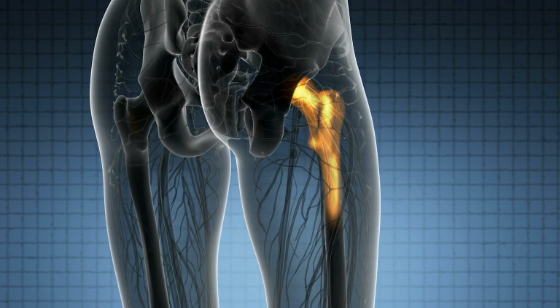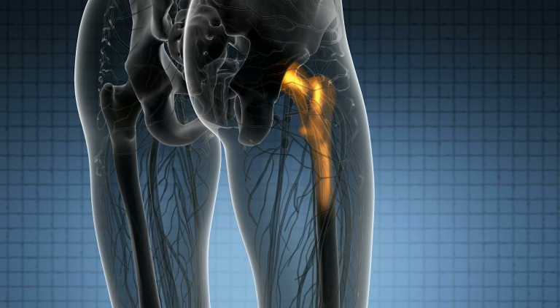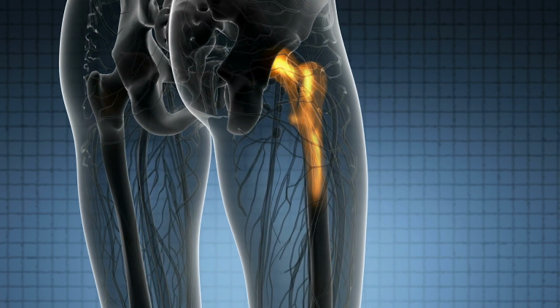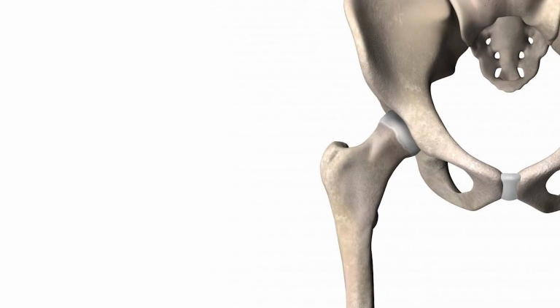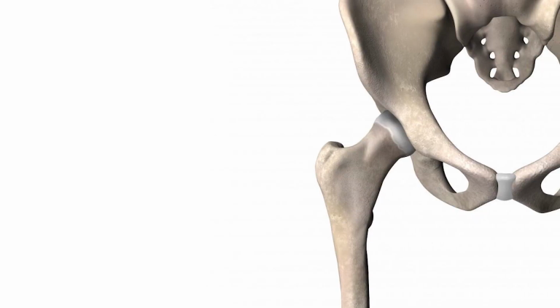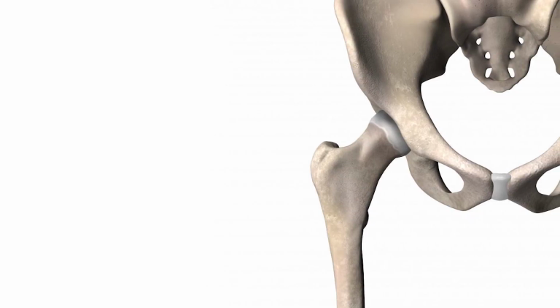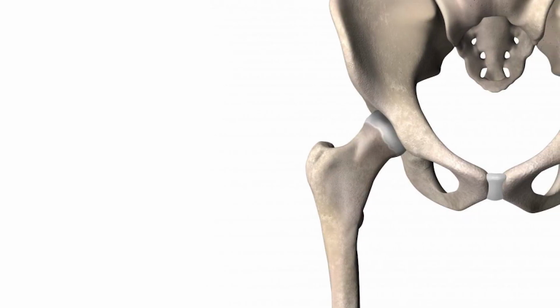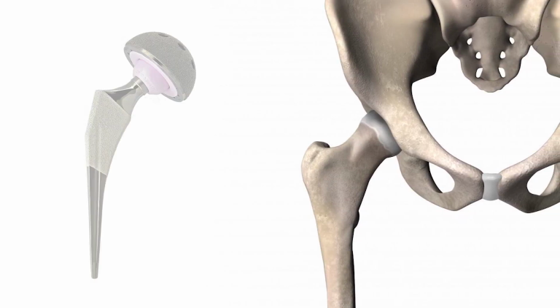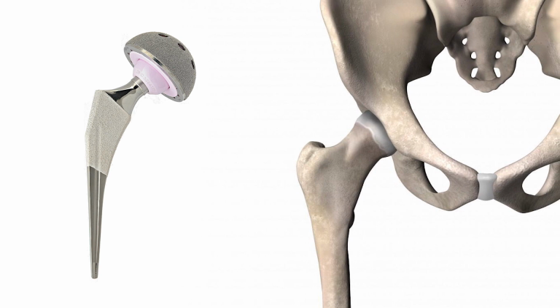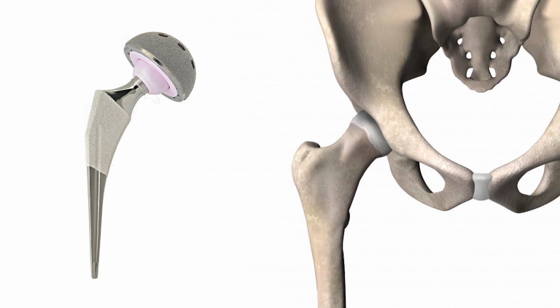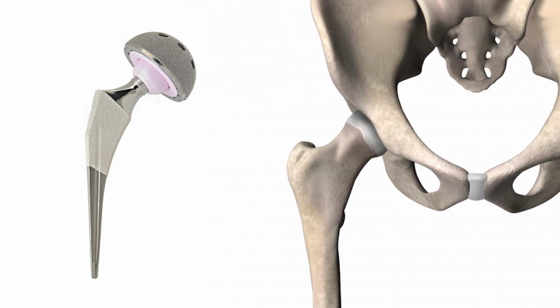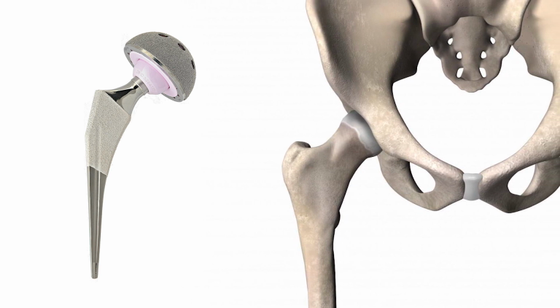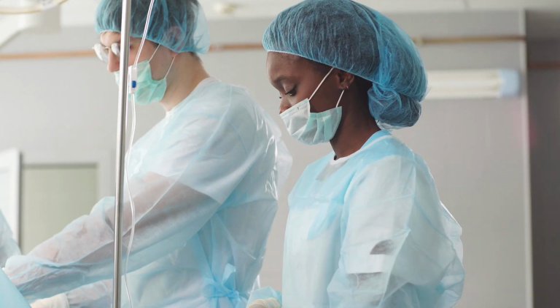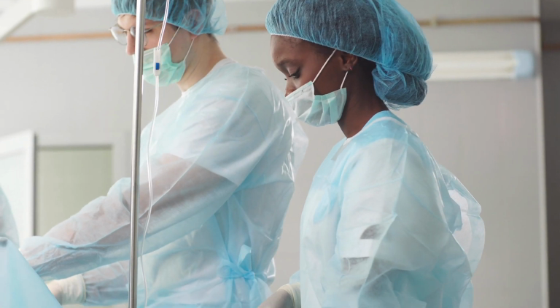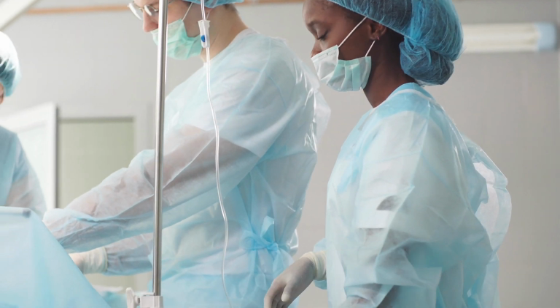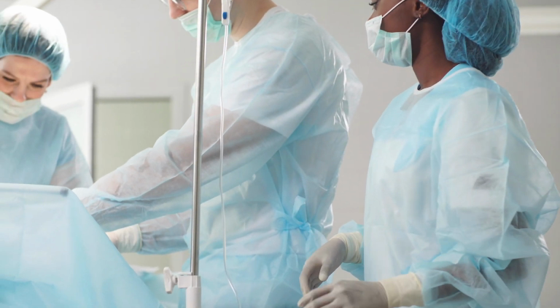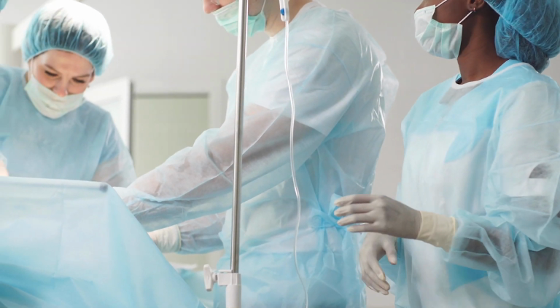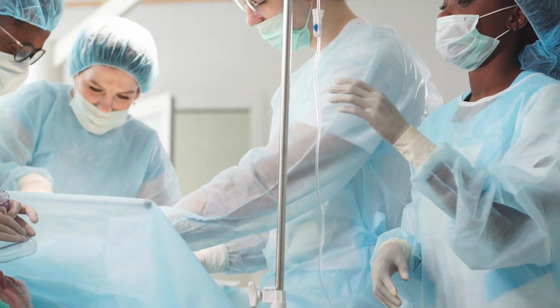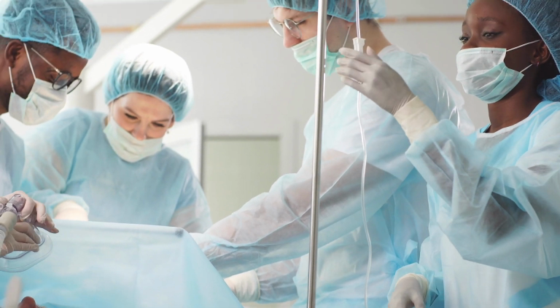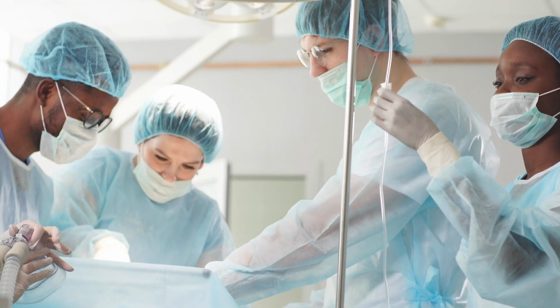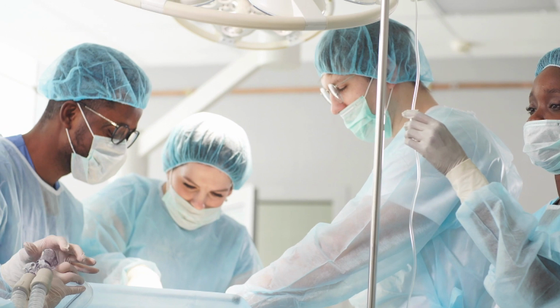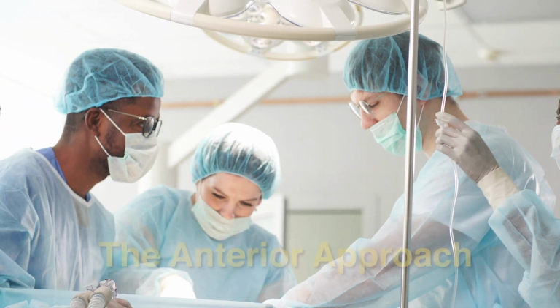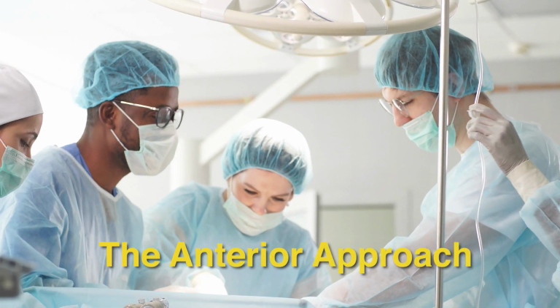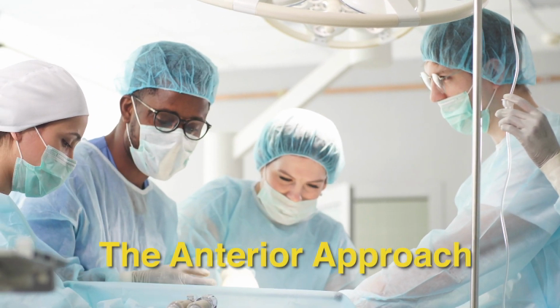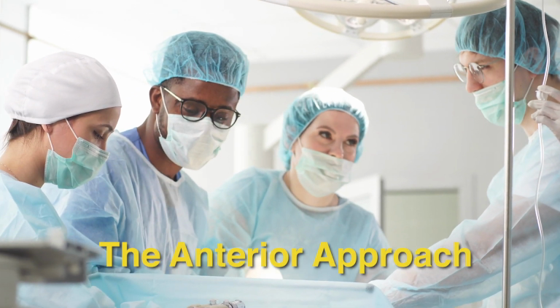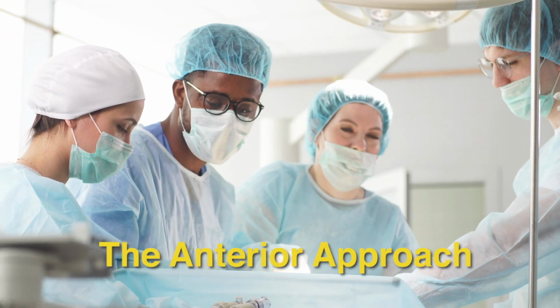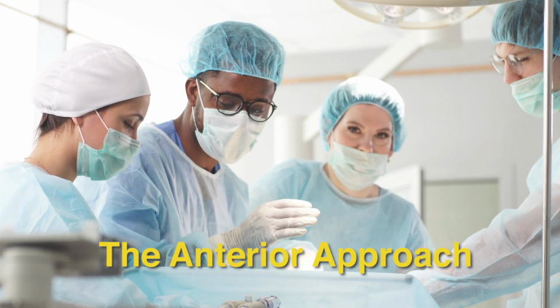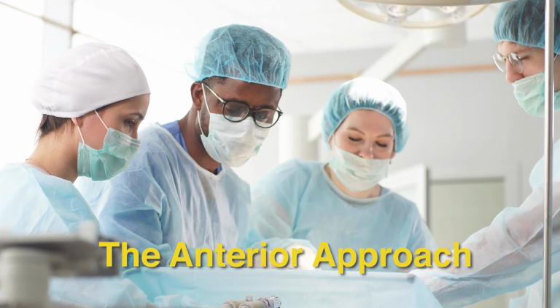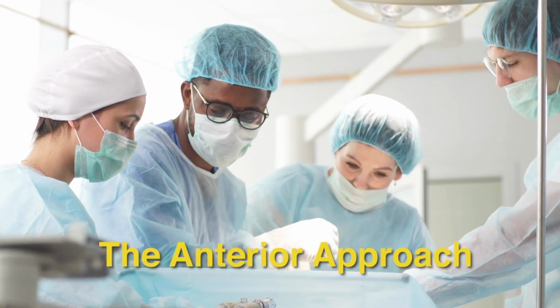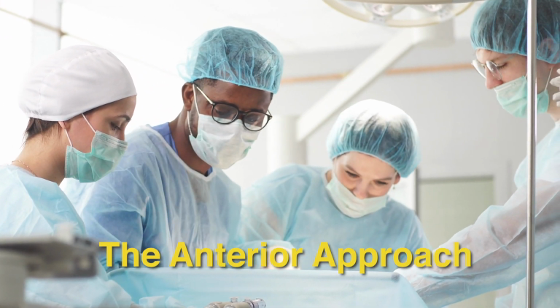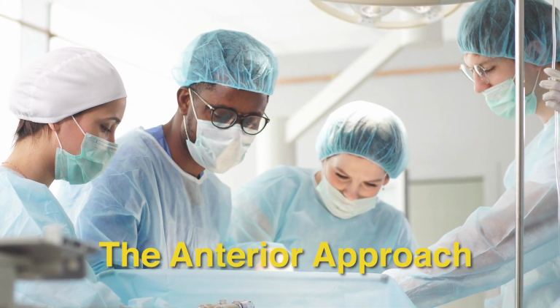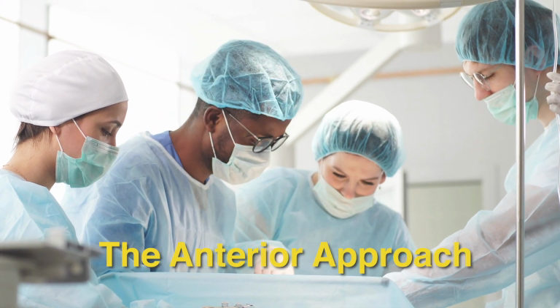During the procedure, the femoral head and acetabulum are replaced with artificial components. There are different approaches when performing a total hip replacement; in this video, we will focus on the anterior approach.